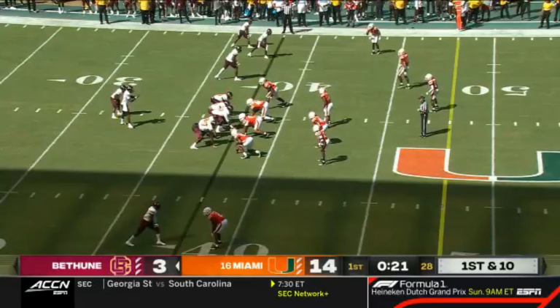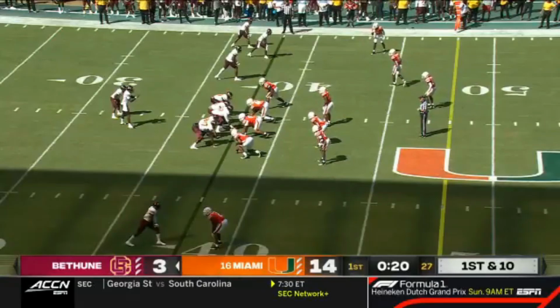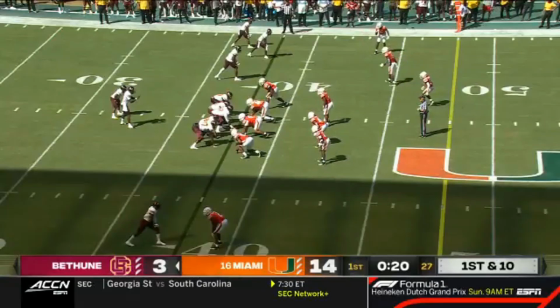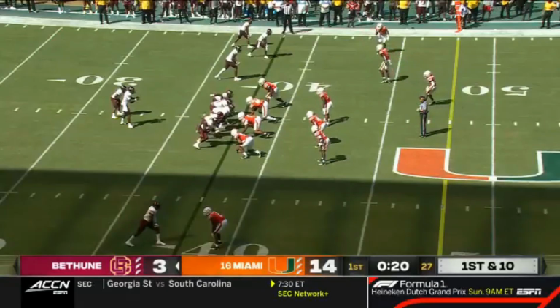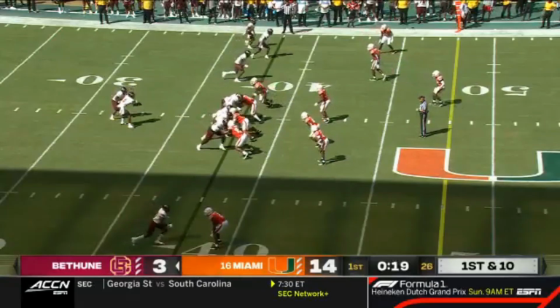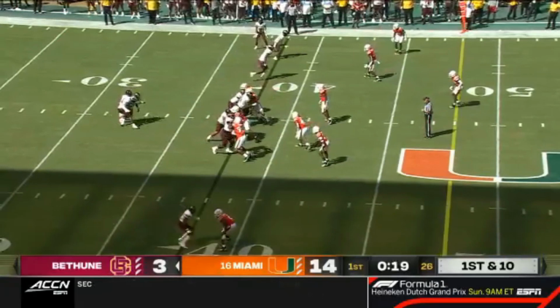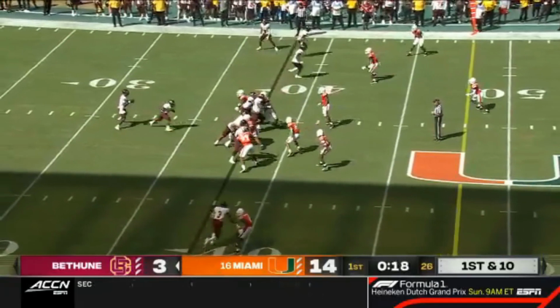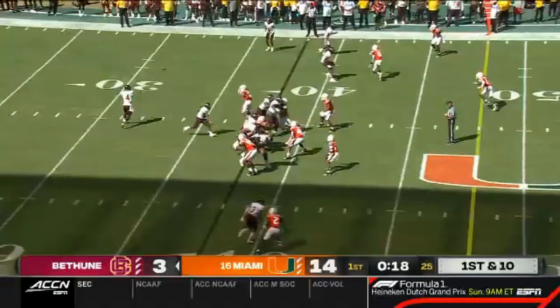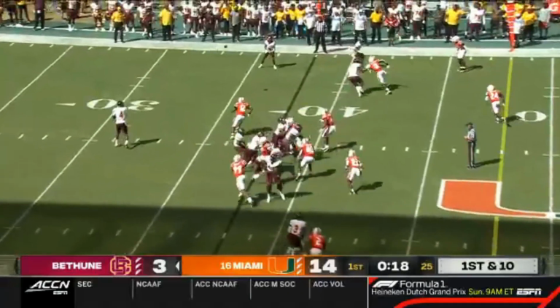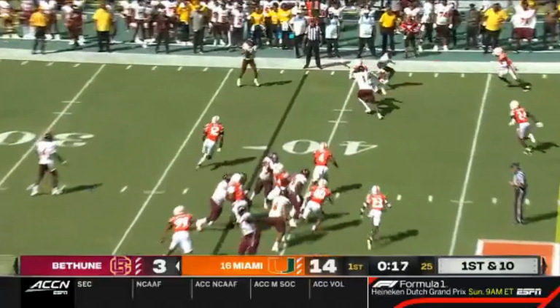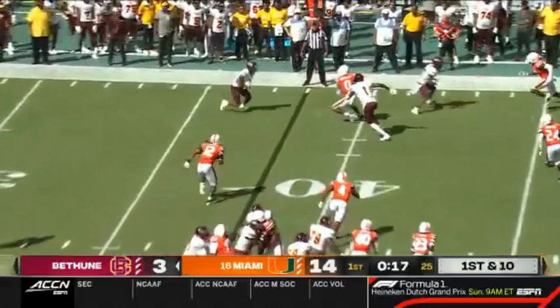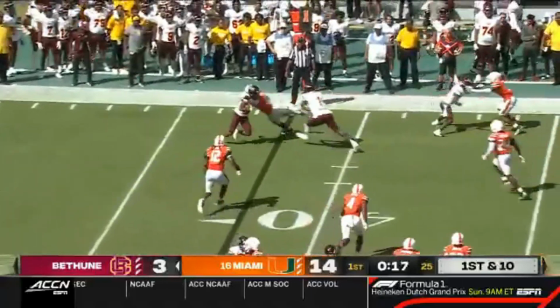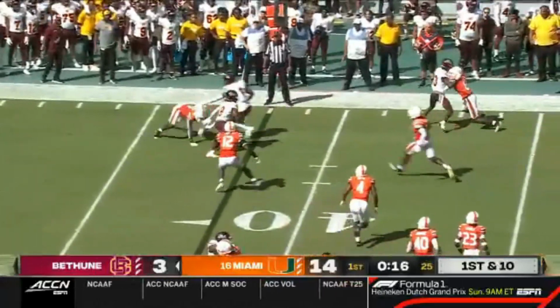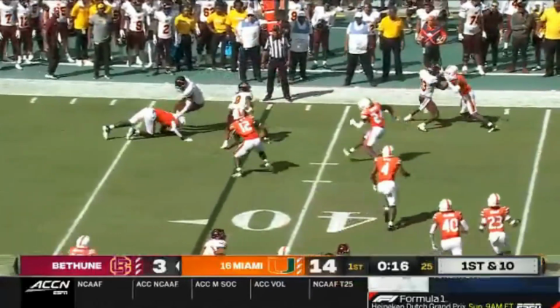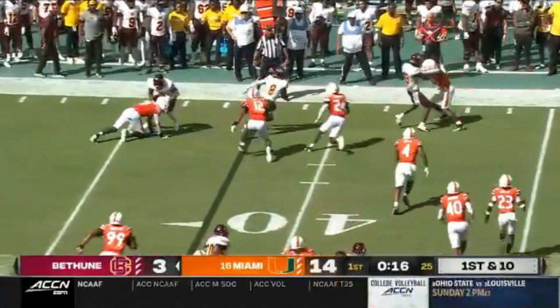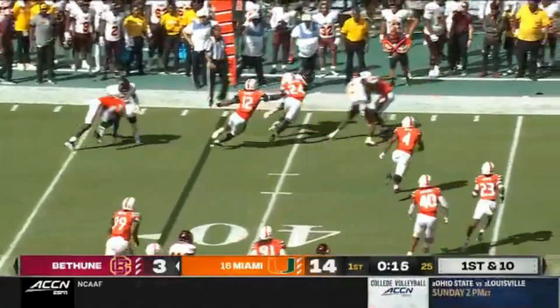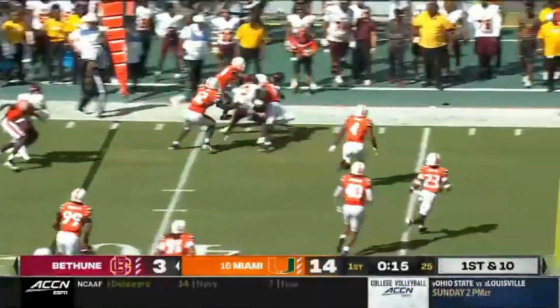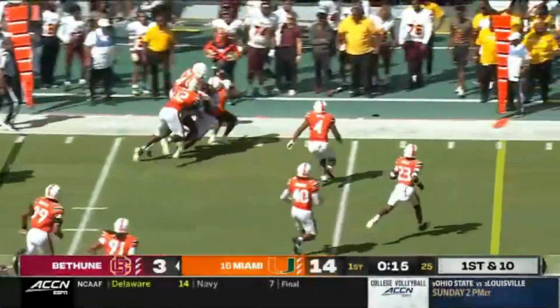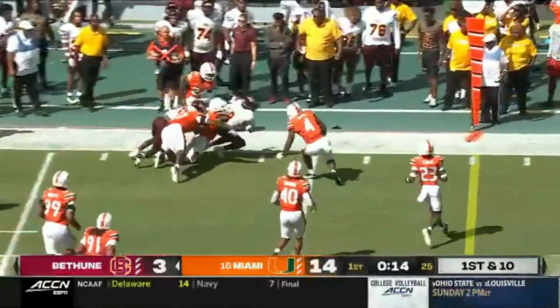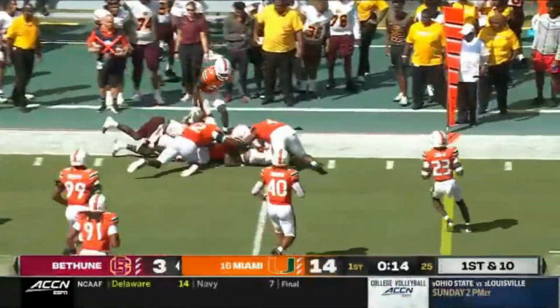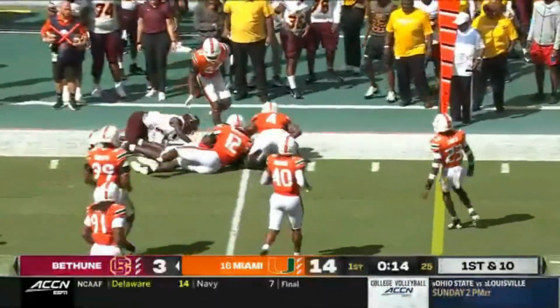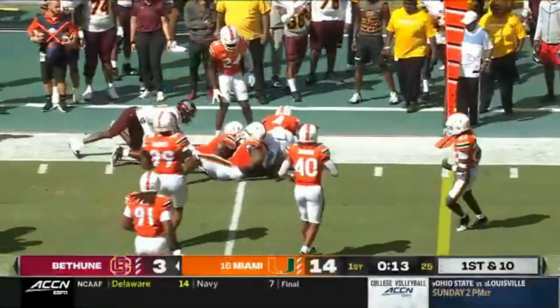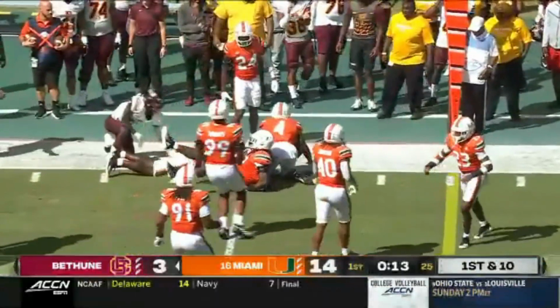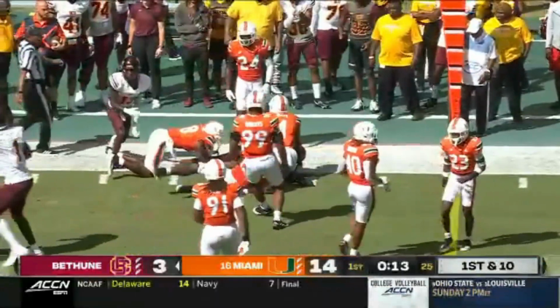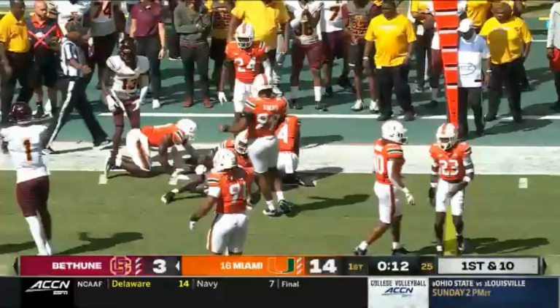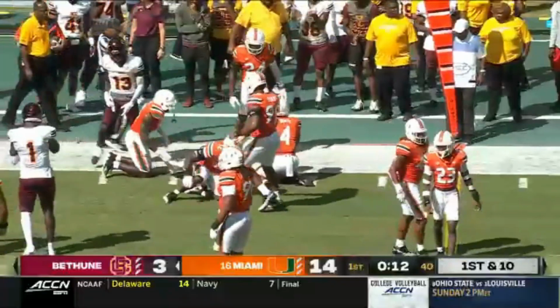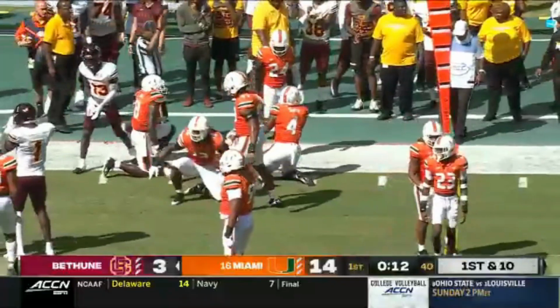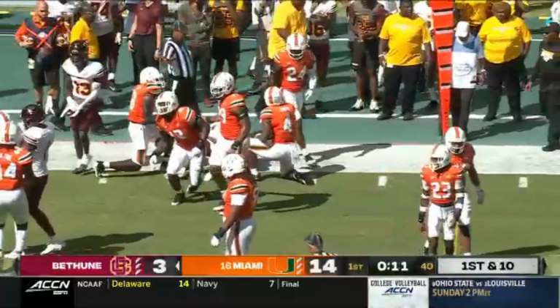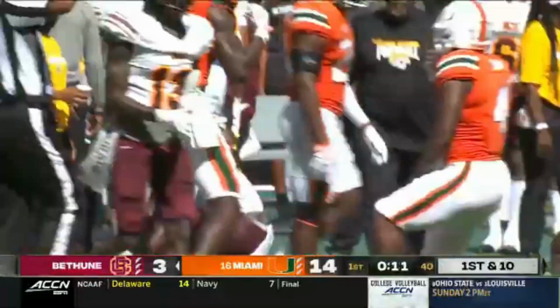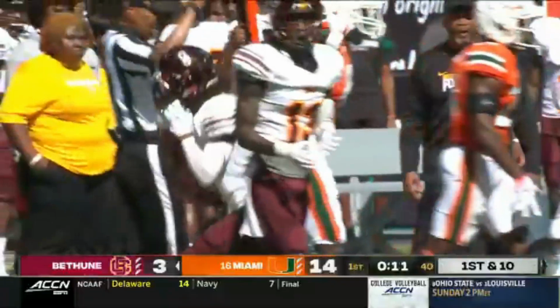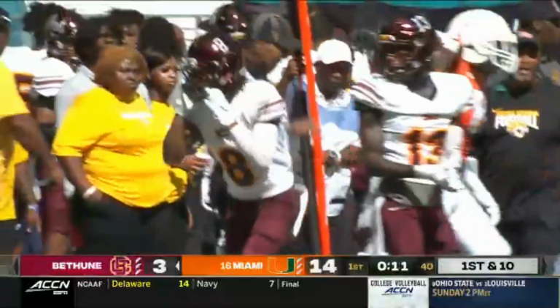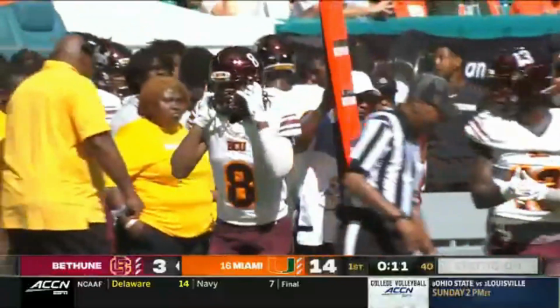Jones has shown an ability to get the ball to his playmakers. Quick pass to the boundary there, and Dillon Lee again making a couple of guys miss. Pick up of about six yards.